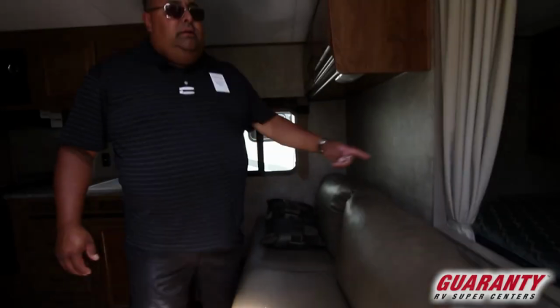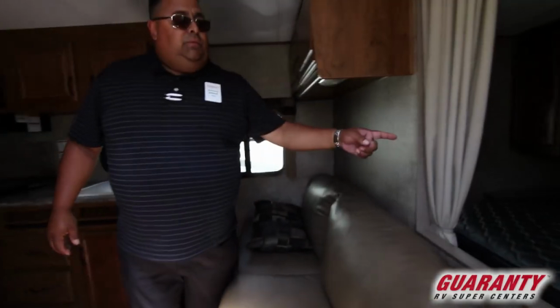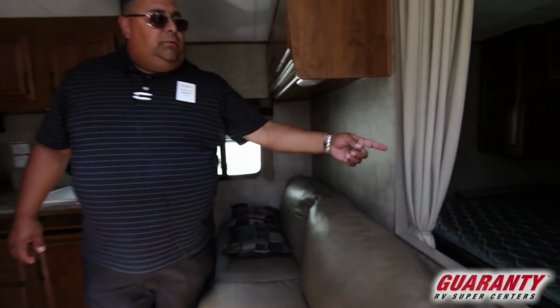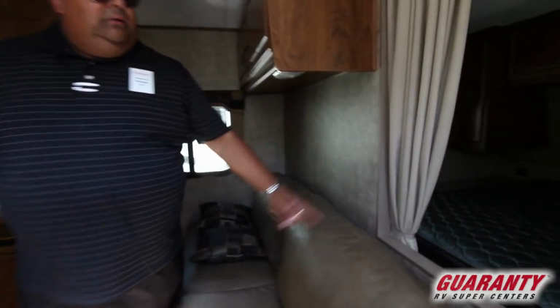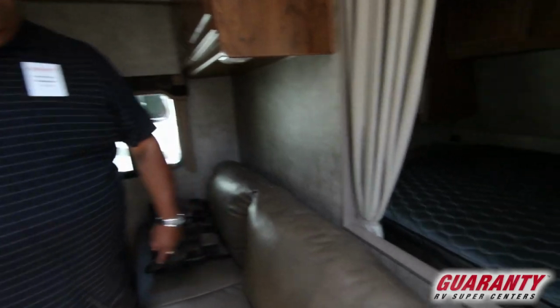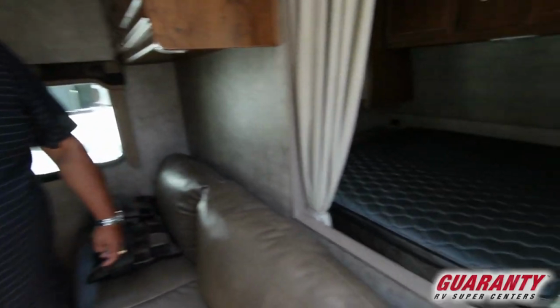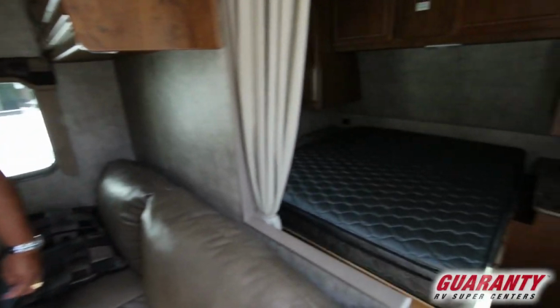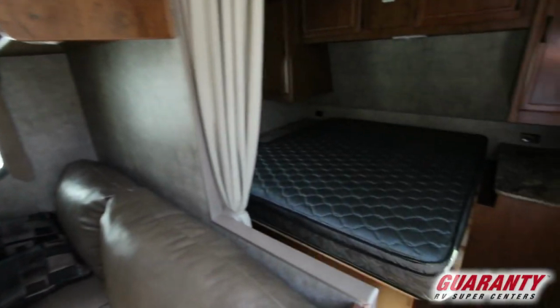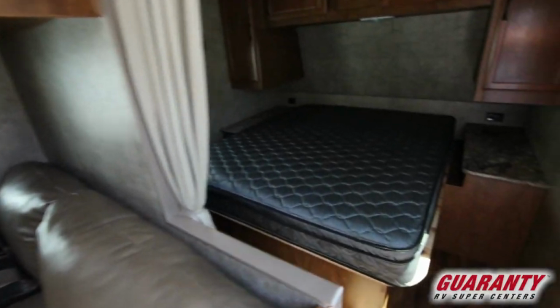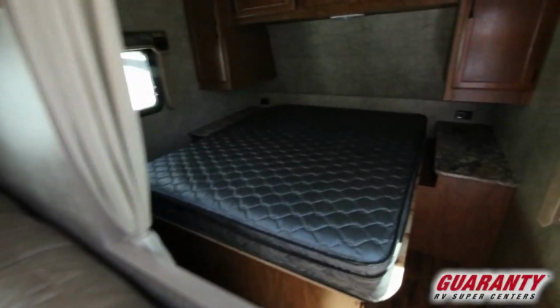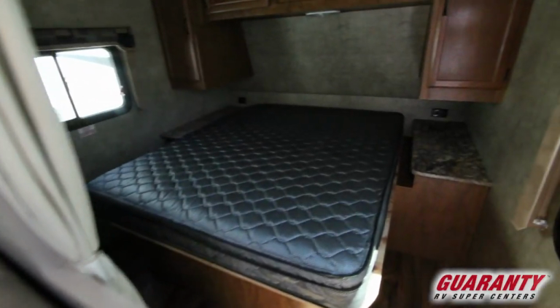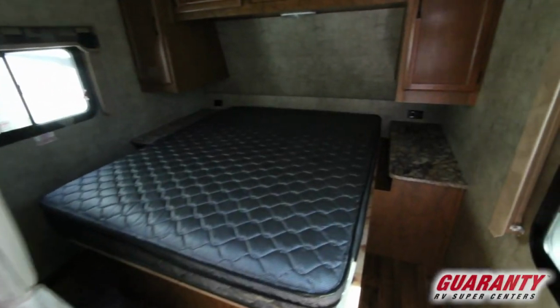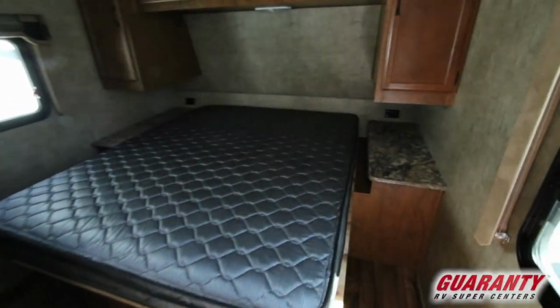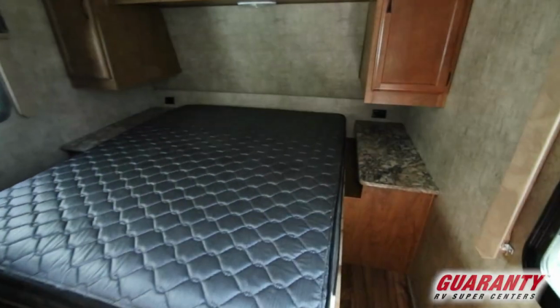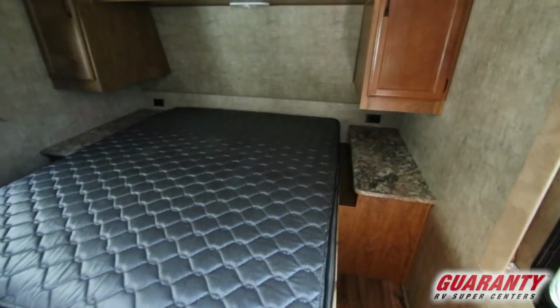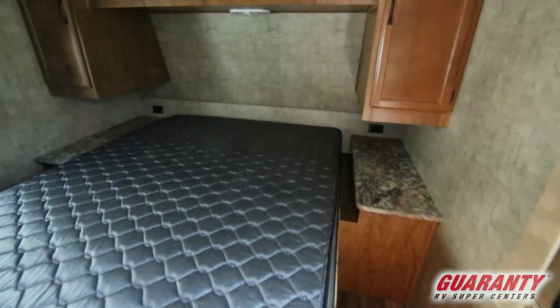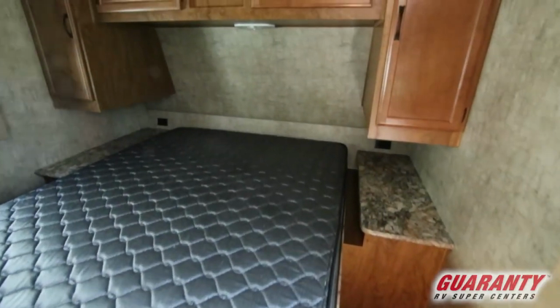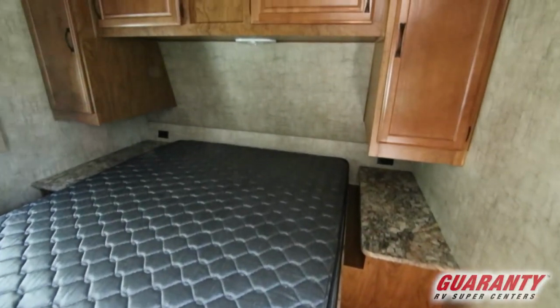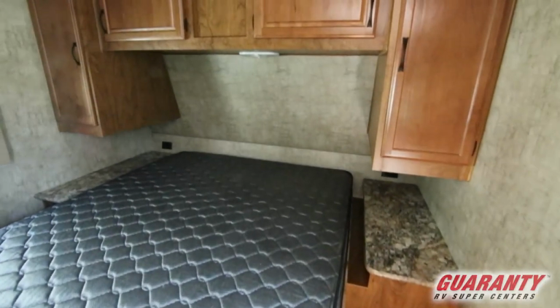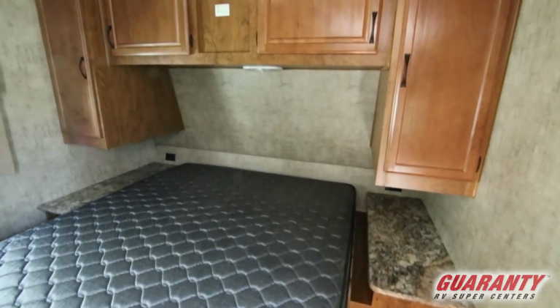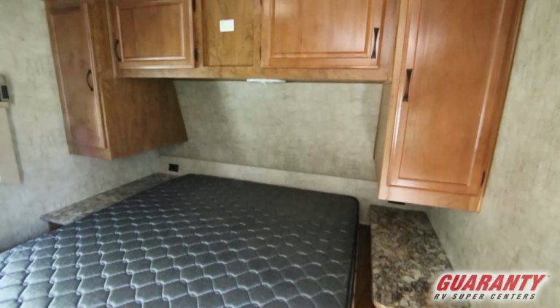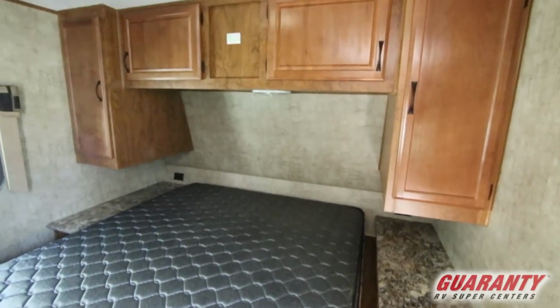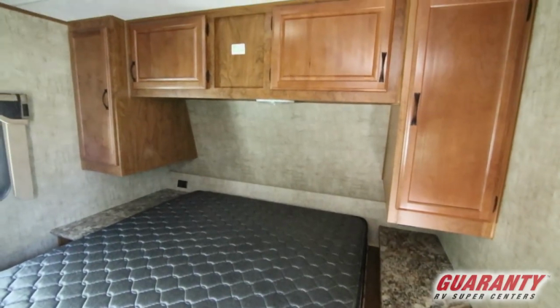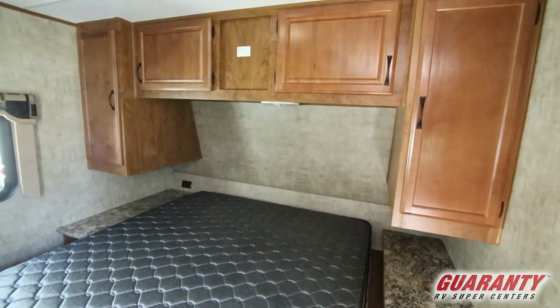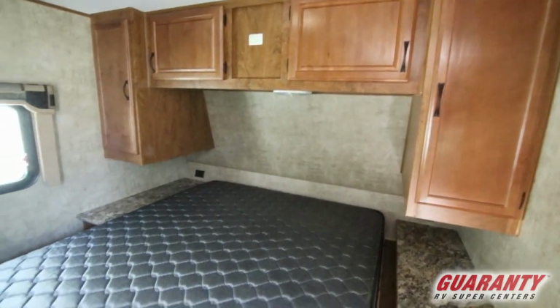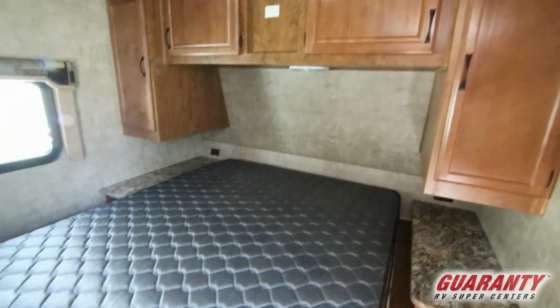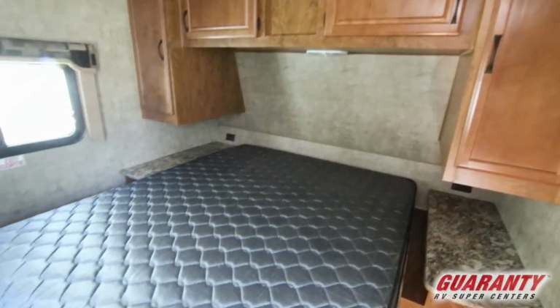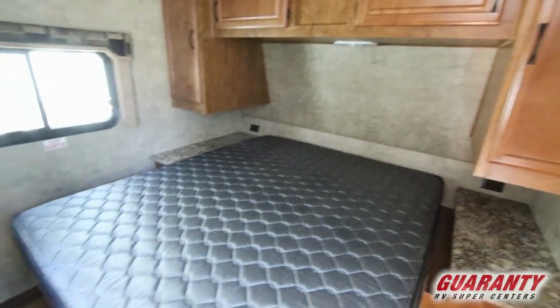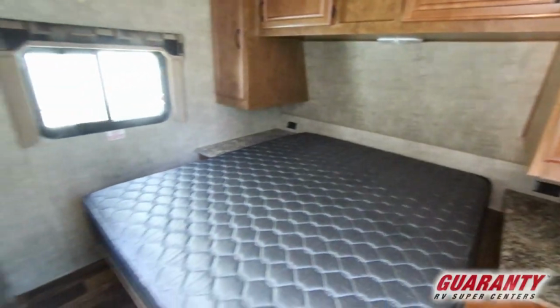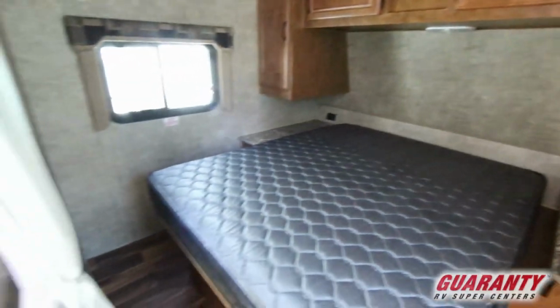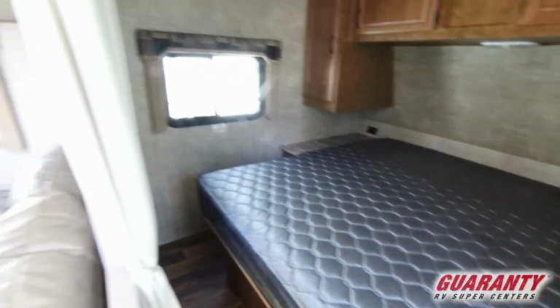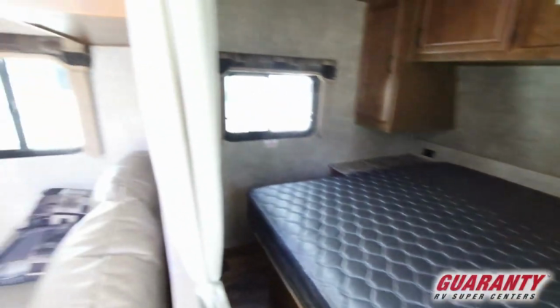Nice walk-around bed in there — queen-size bed with storage on both sides. There's a nice little nightstand on each side as well, which comes in handy.